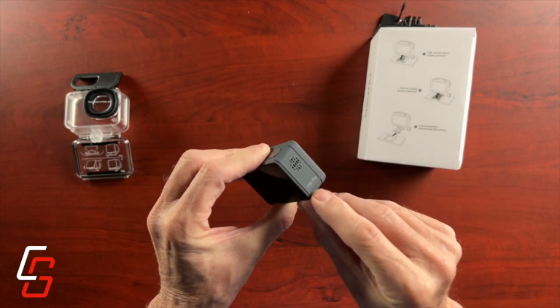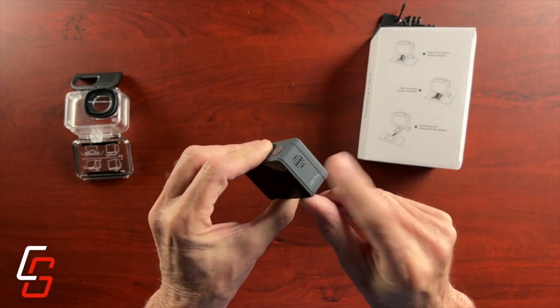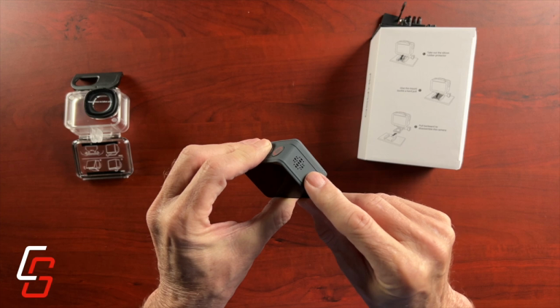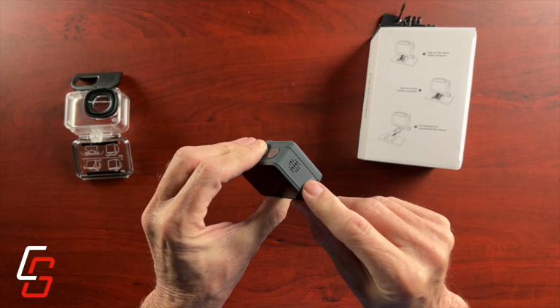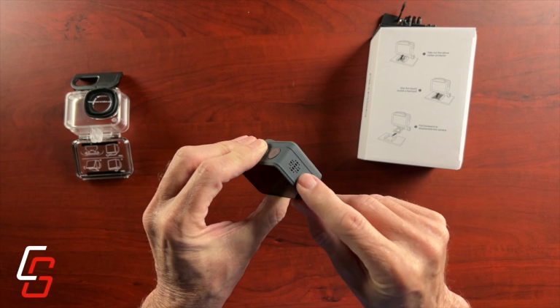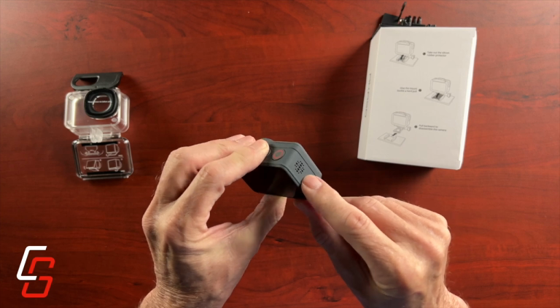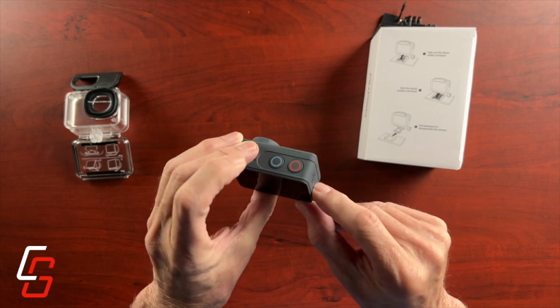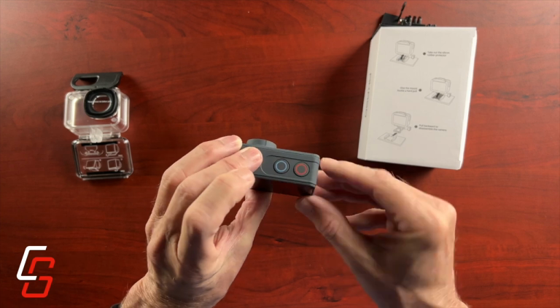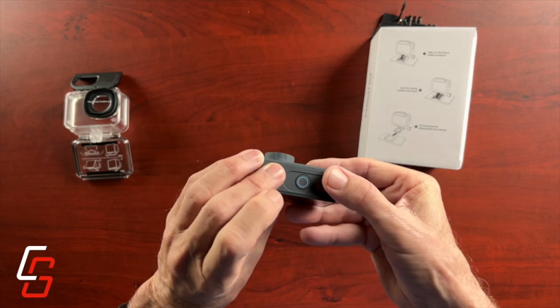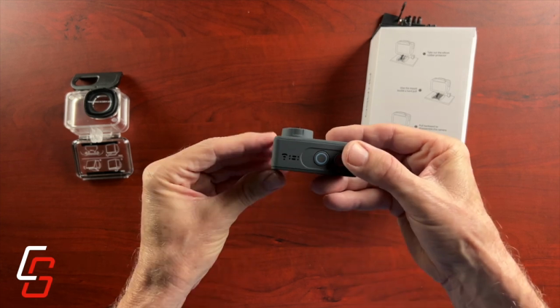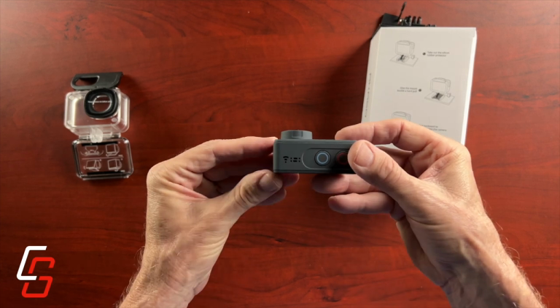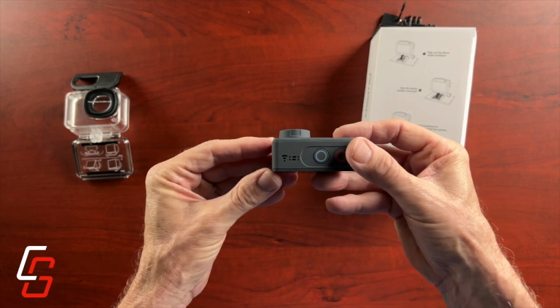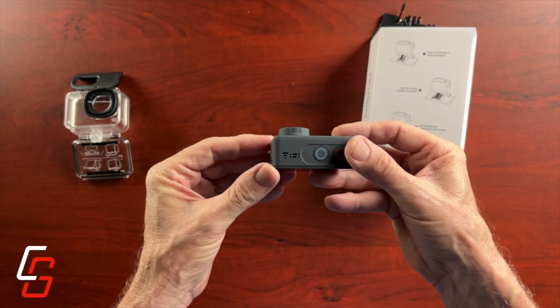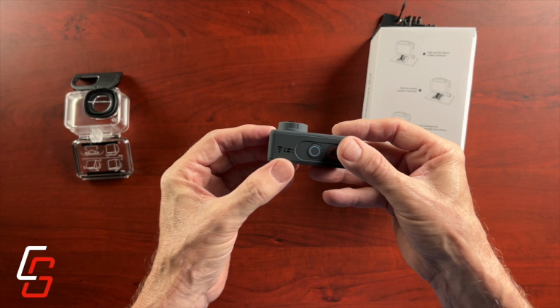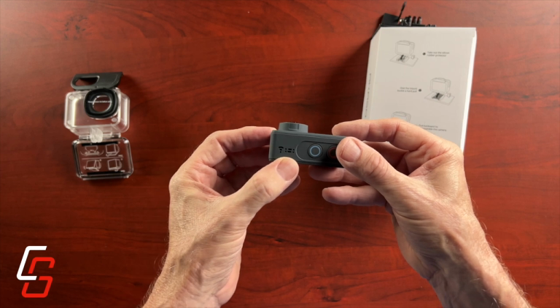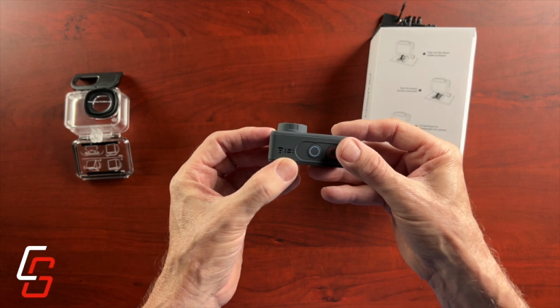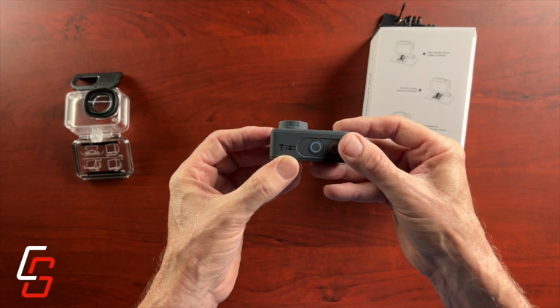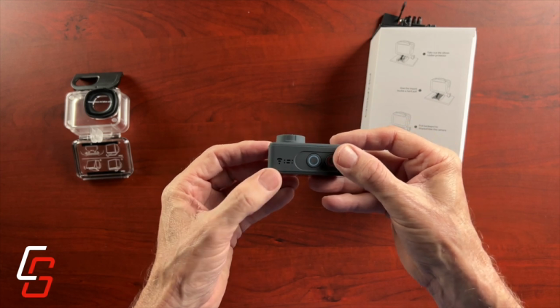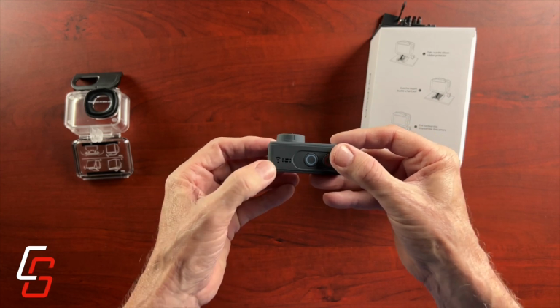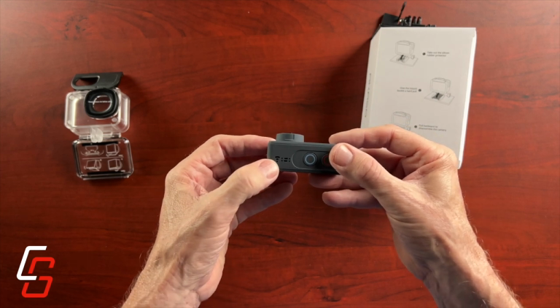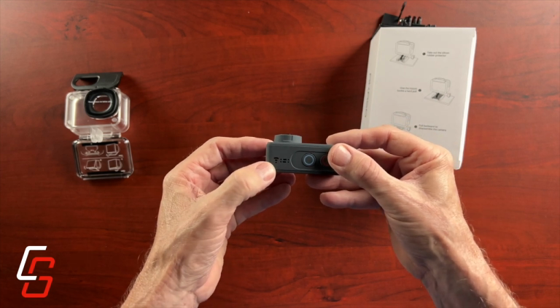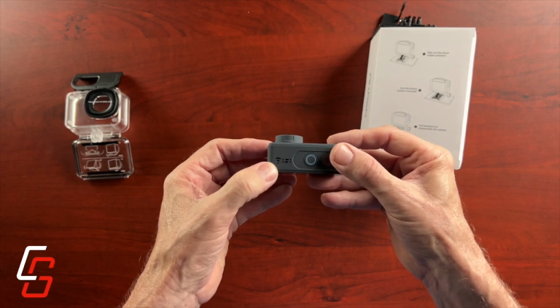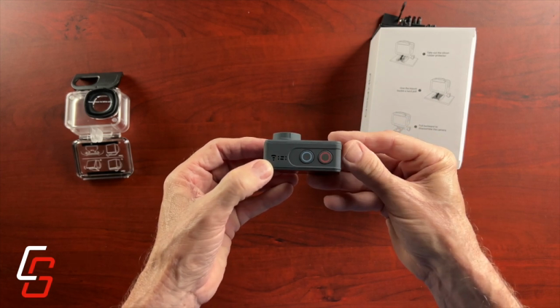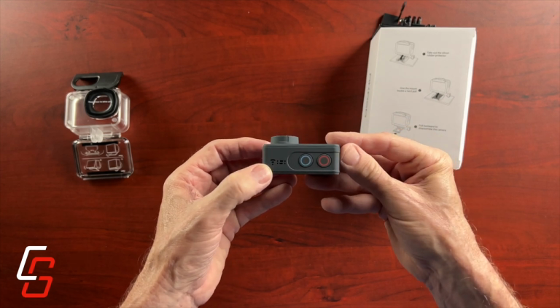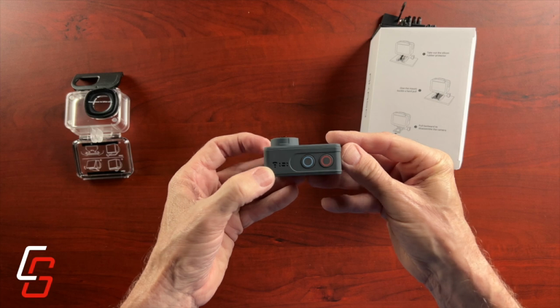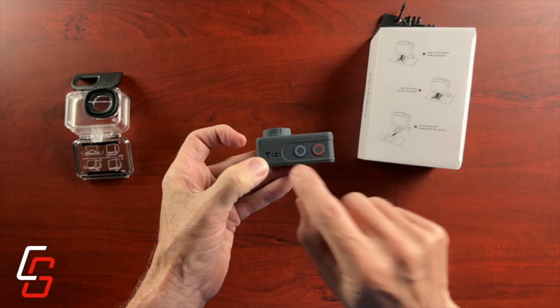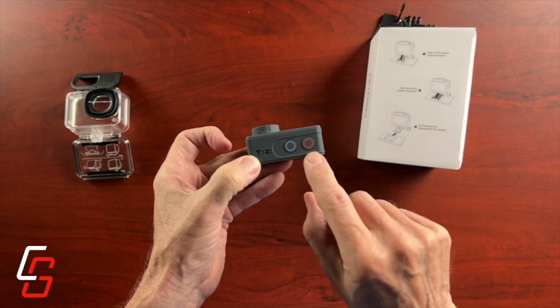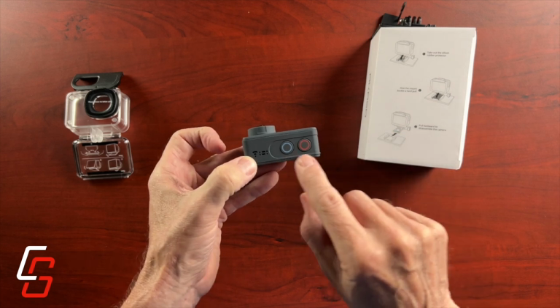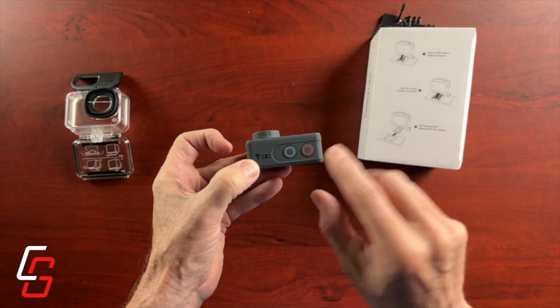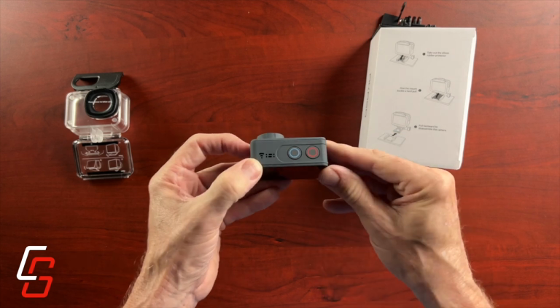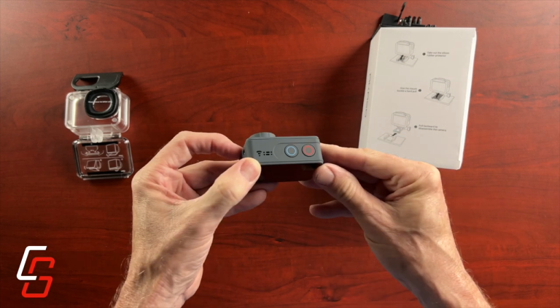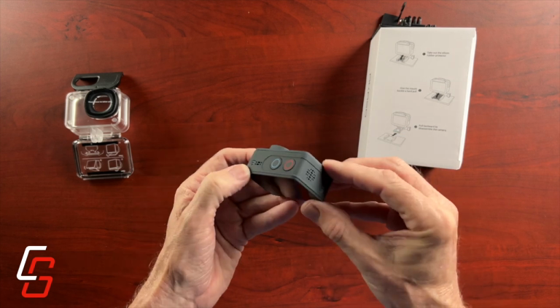On the right side of the camera is a small speaker. And if you look on top of the camera, there are only two buttons: a power button and an action button. You also have a little LED indicator and a very small microphone on top.